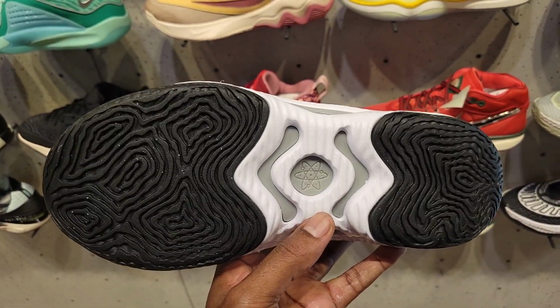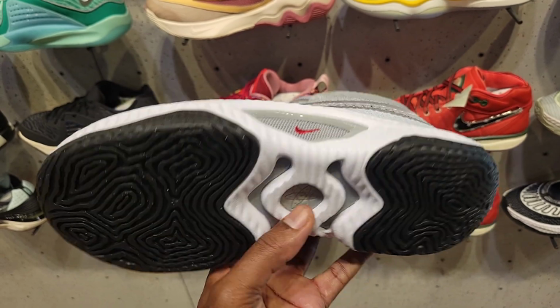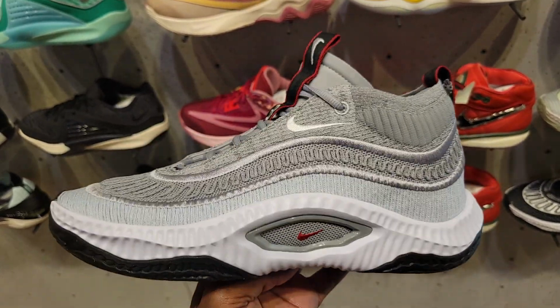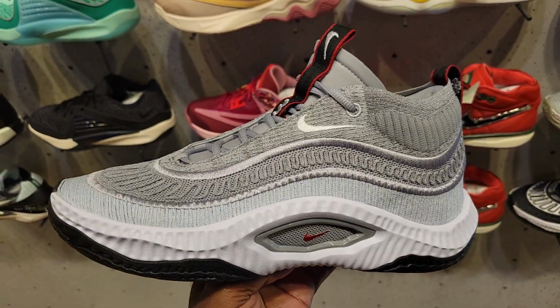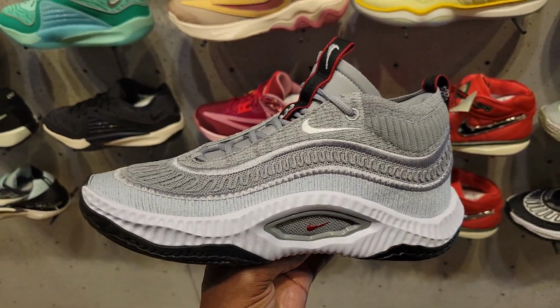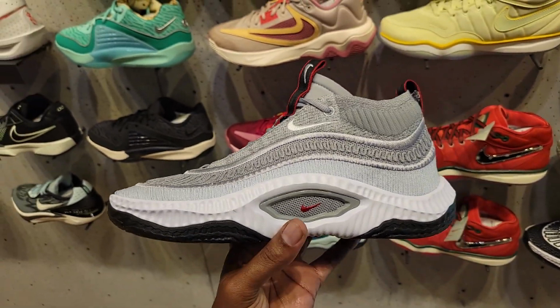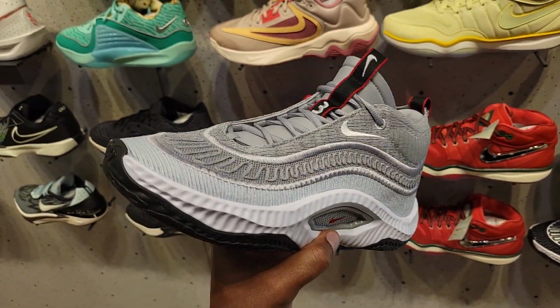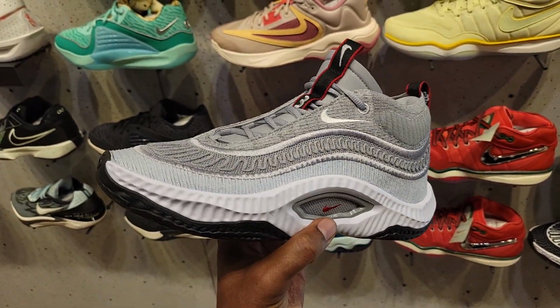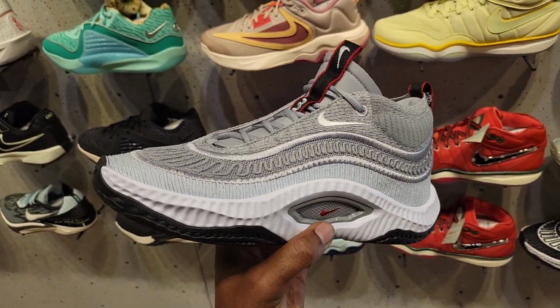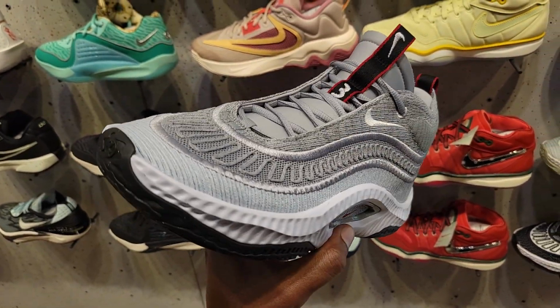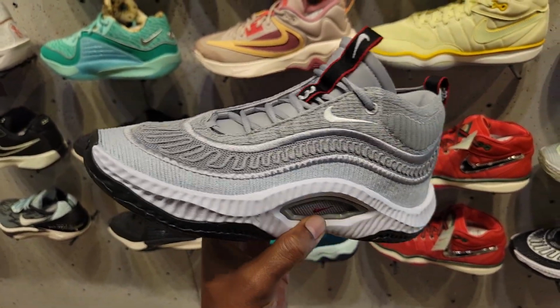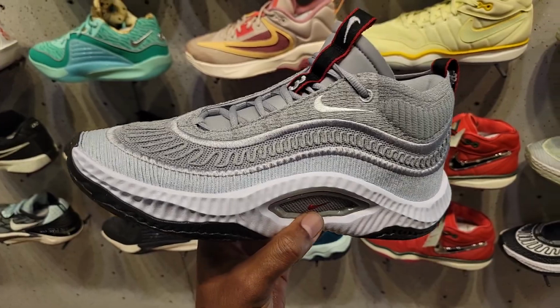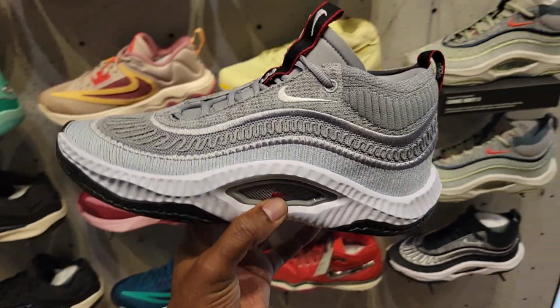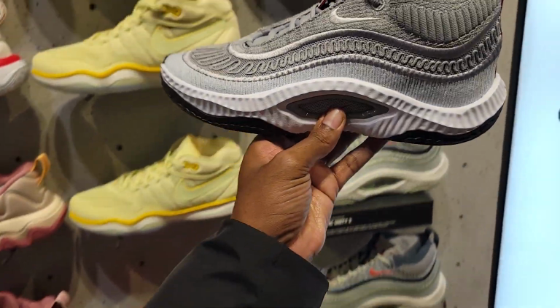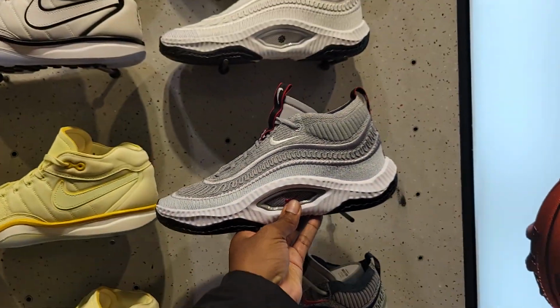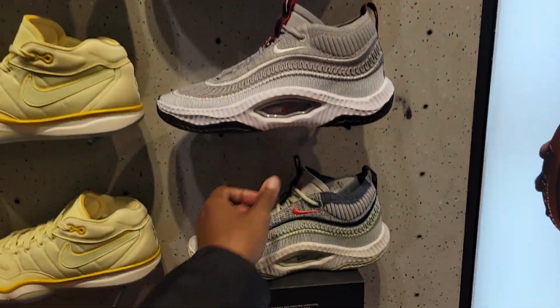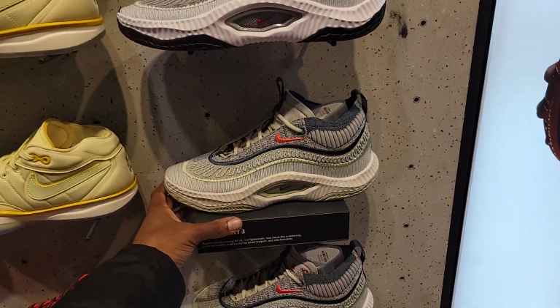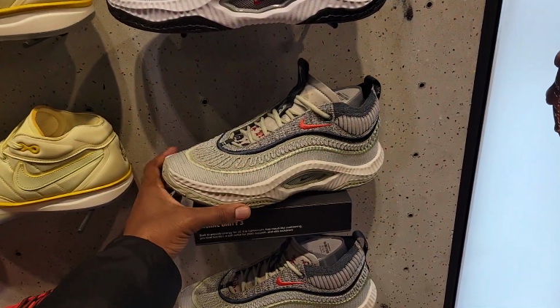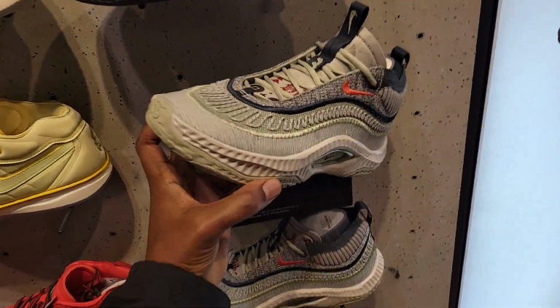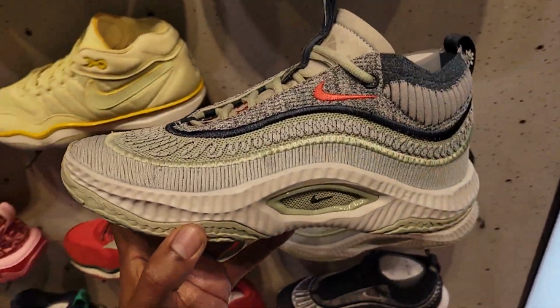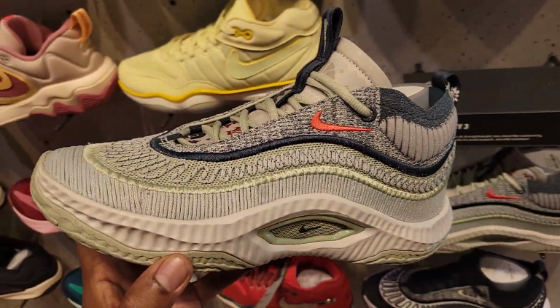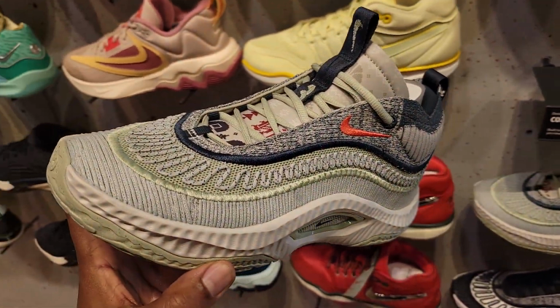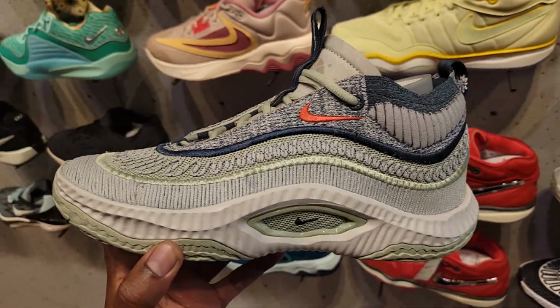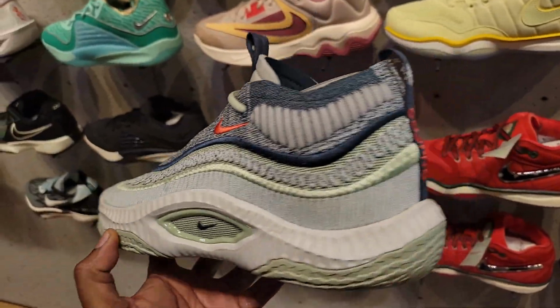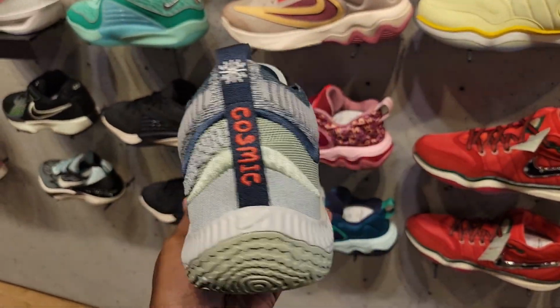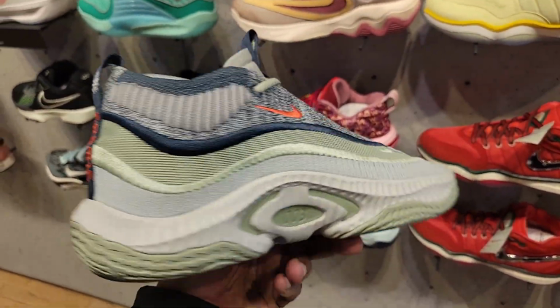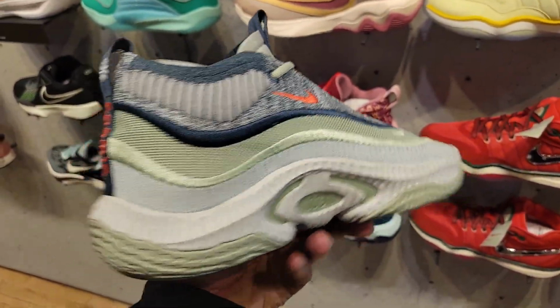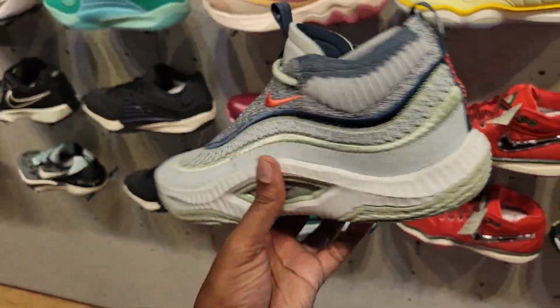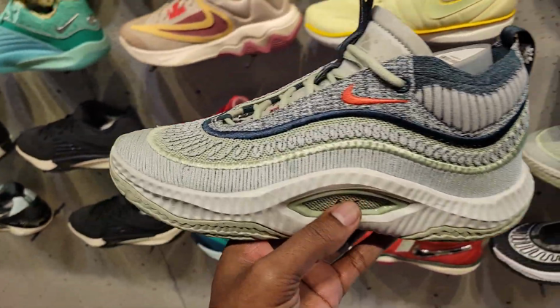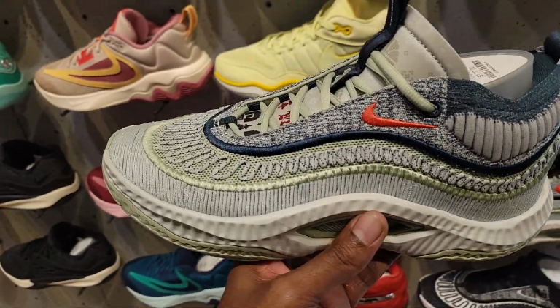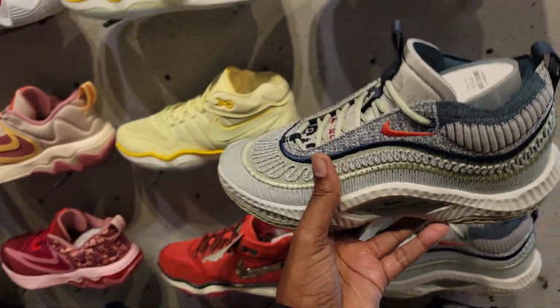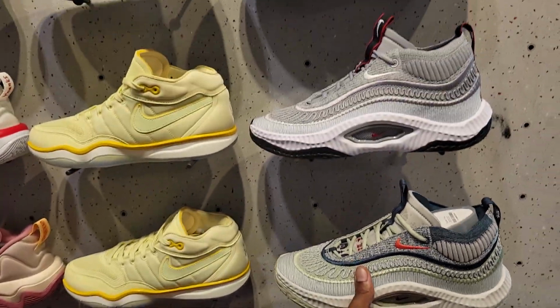I'm a big fan of the GT Cut or the Cosmic Unity 3's. Very solid shoe with some really good colorways, as you guys can see just here alone. This one's also solid — kind of released around Christmas. Very solid colorway. Then we have a new one.